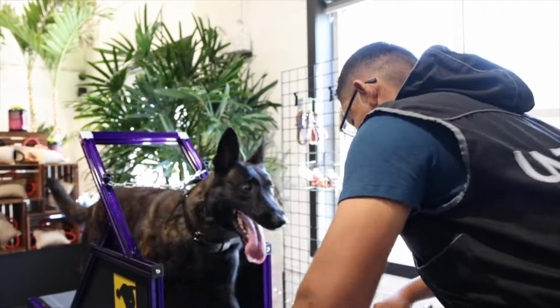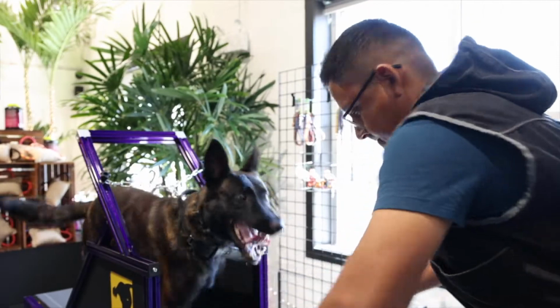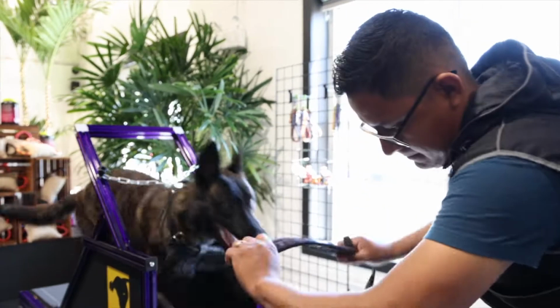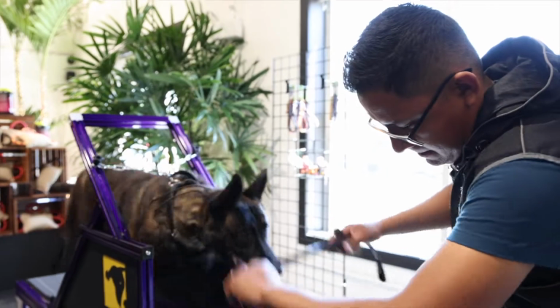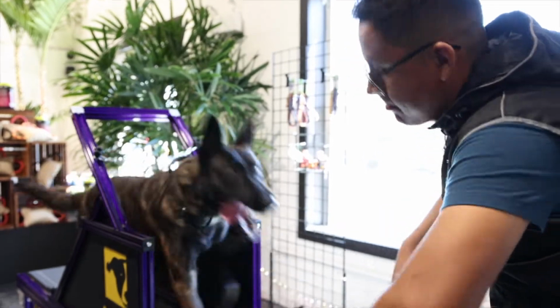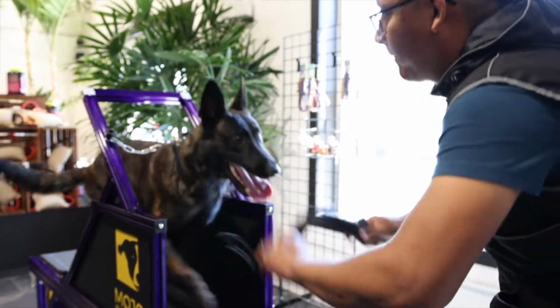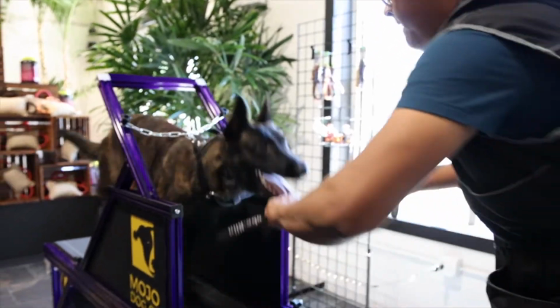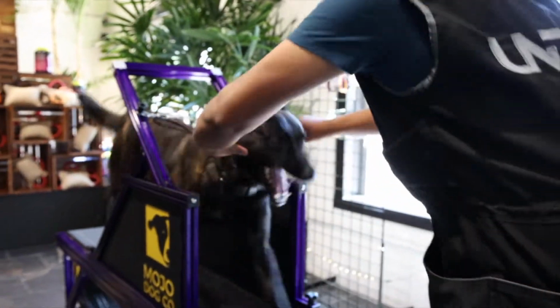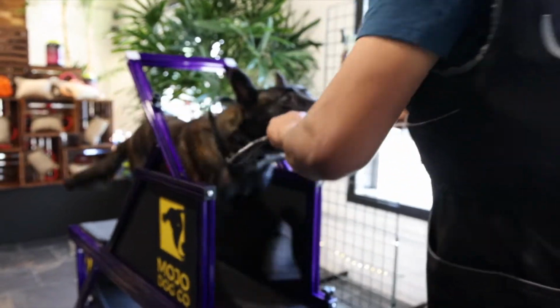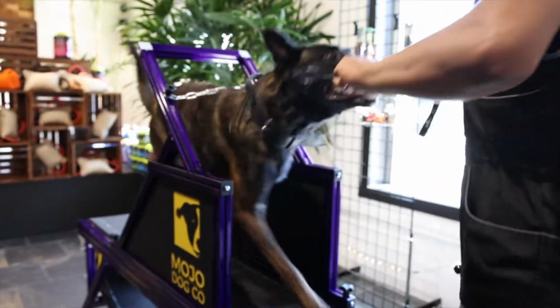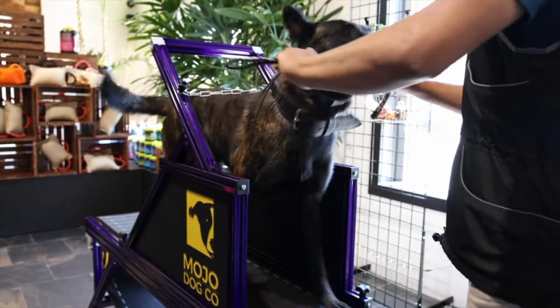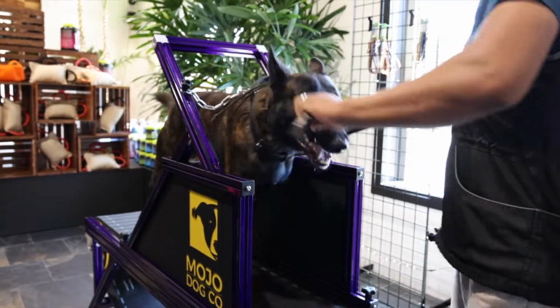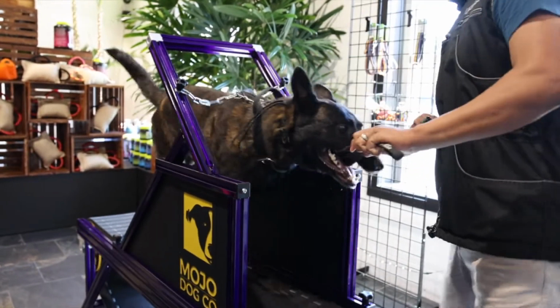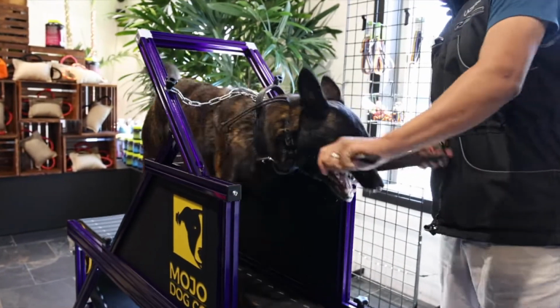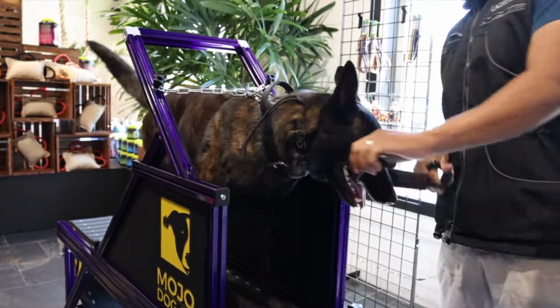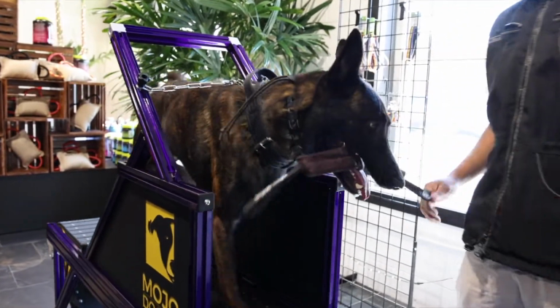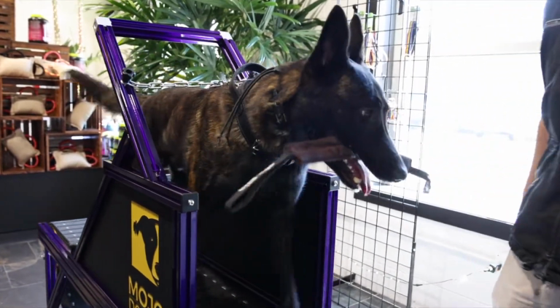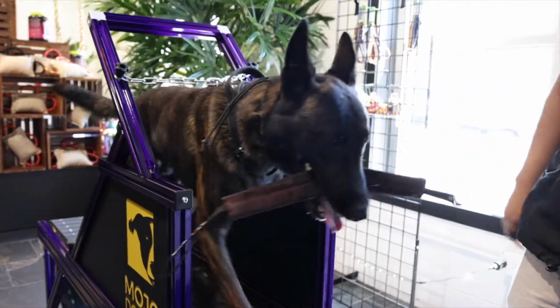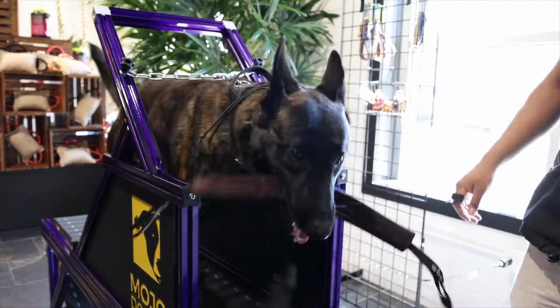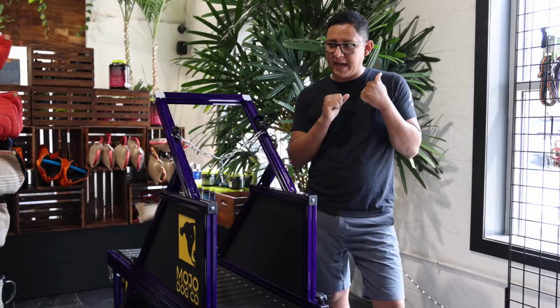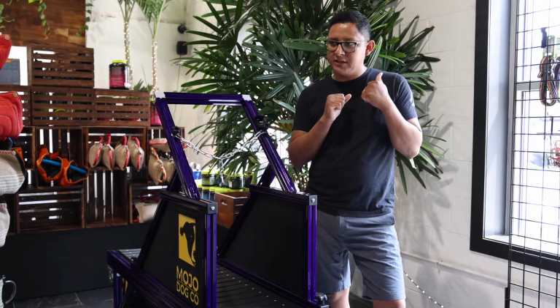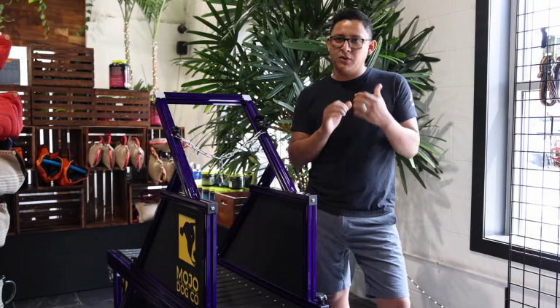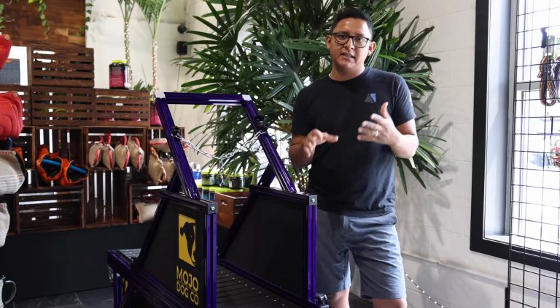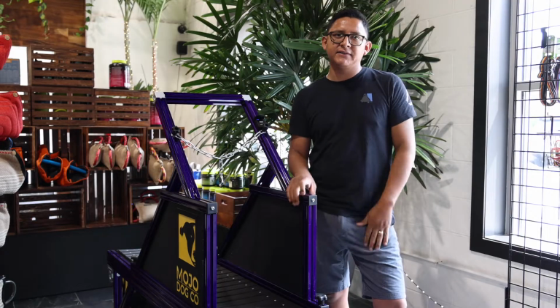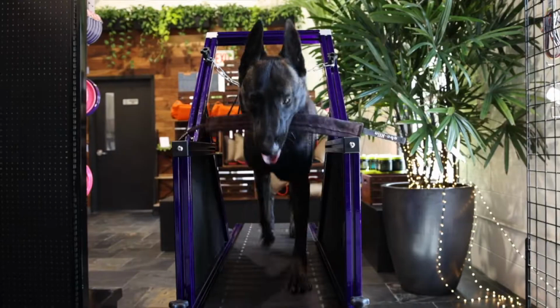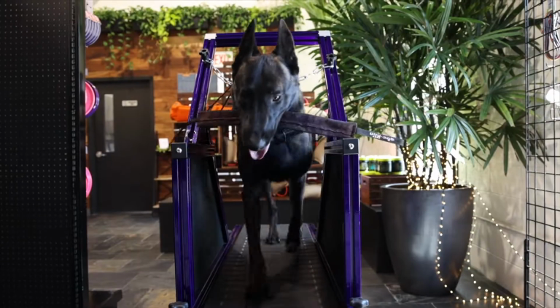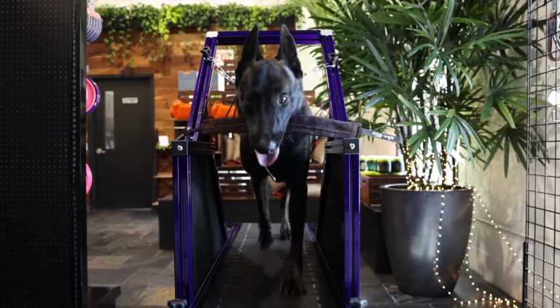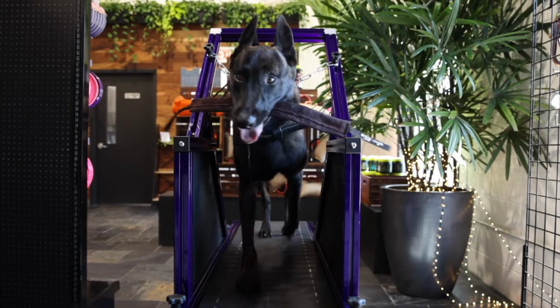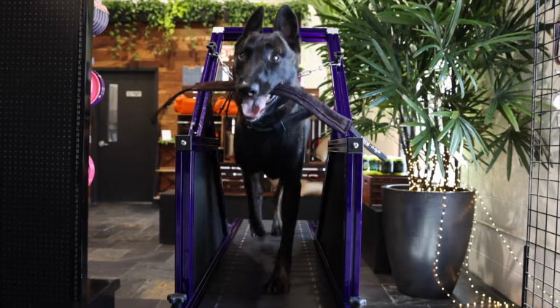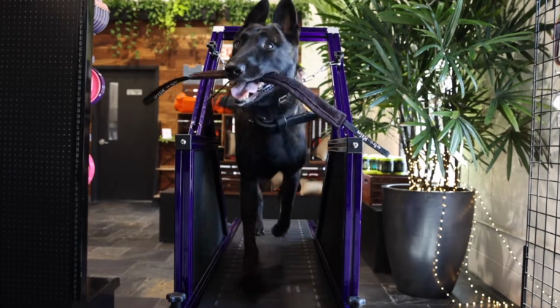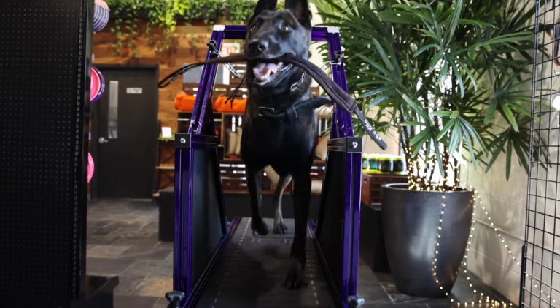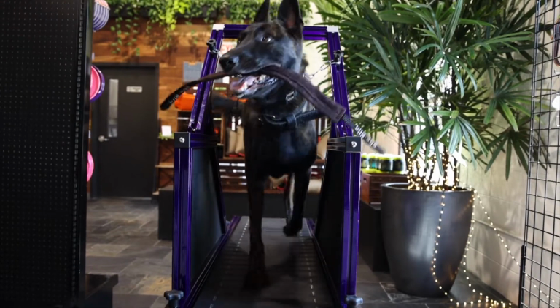I personally like the Trotter because I look at it as a burnout exercise, and I just enjoy seeing the satisfaction and how tired he gets from the exercise.